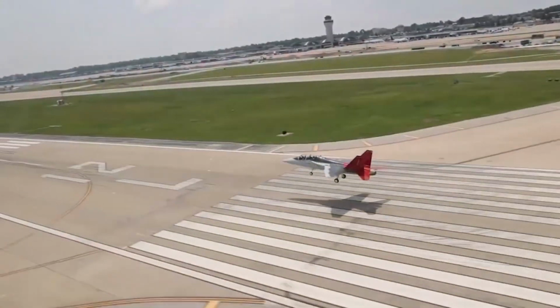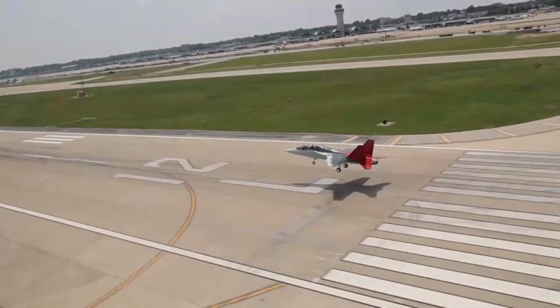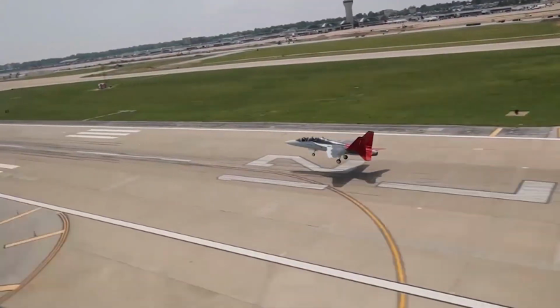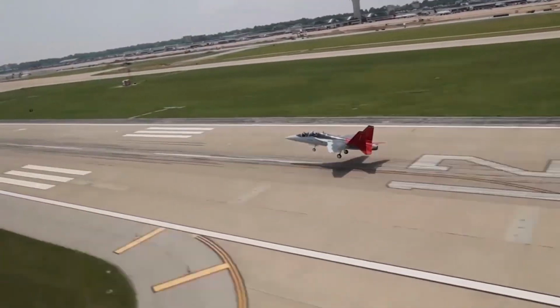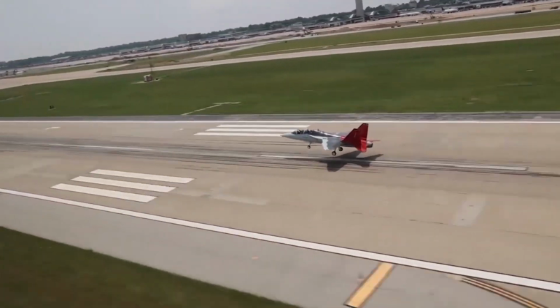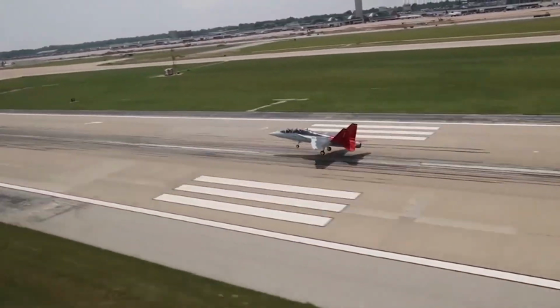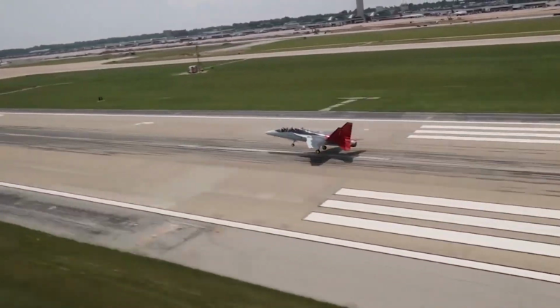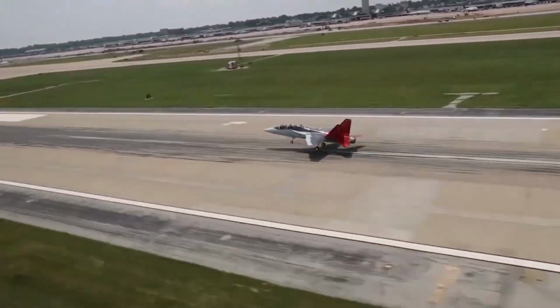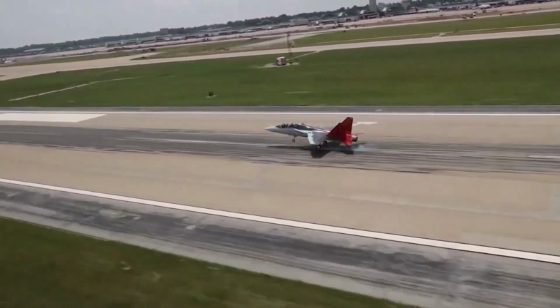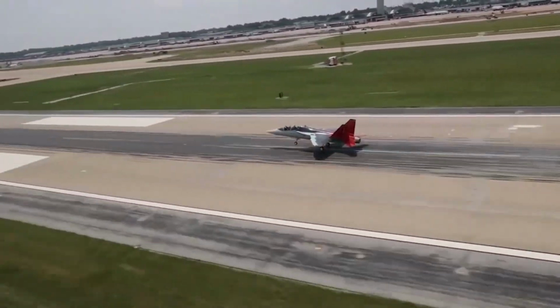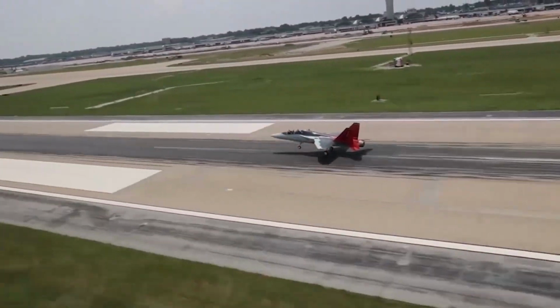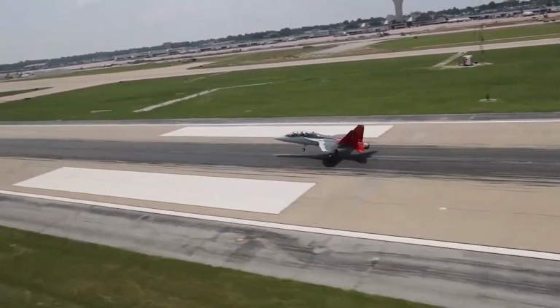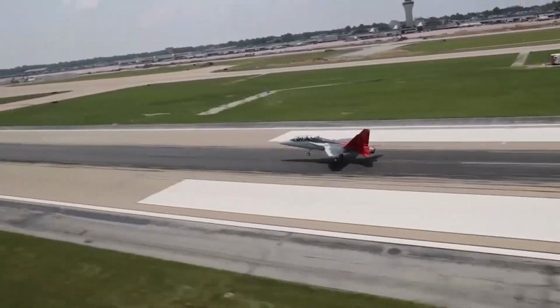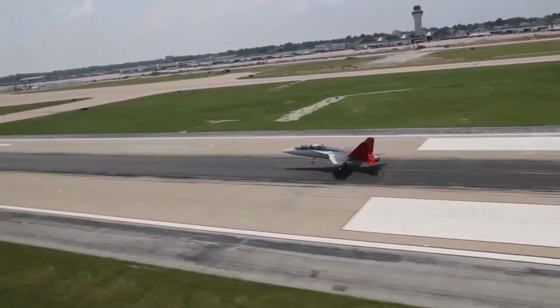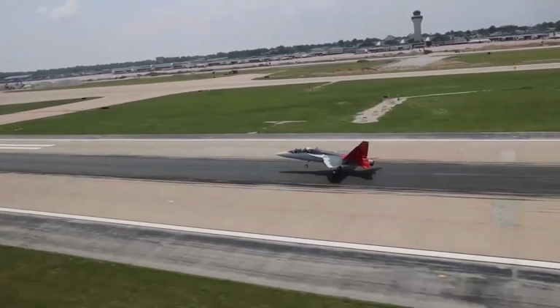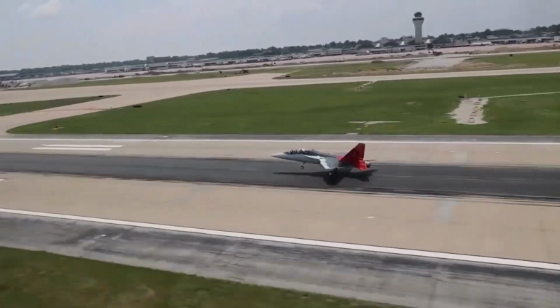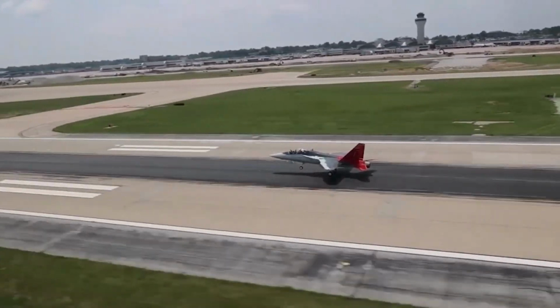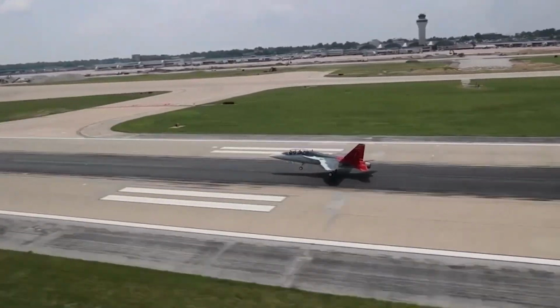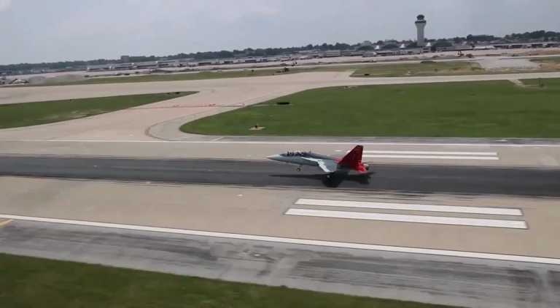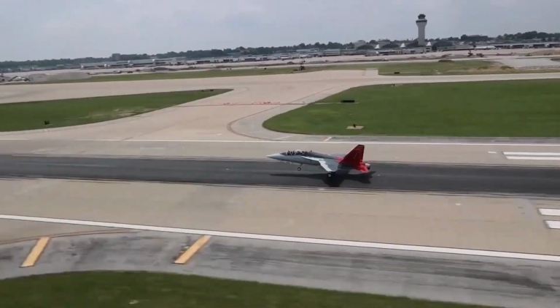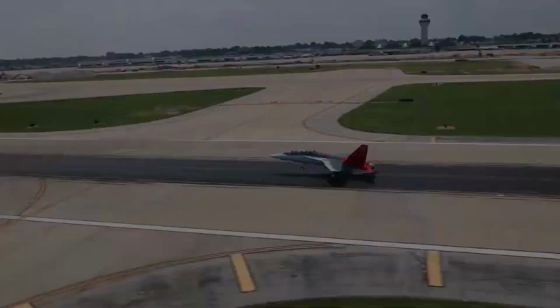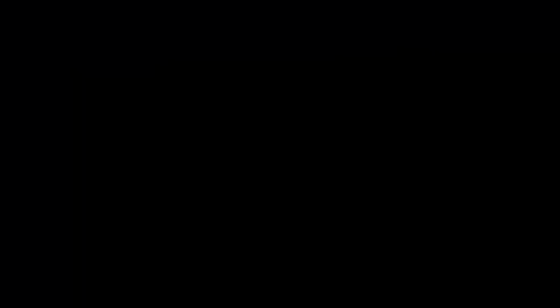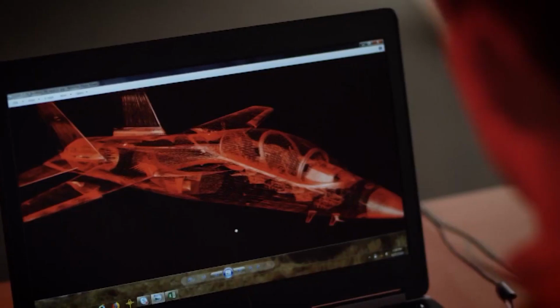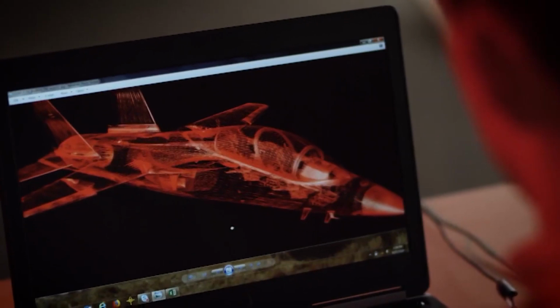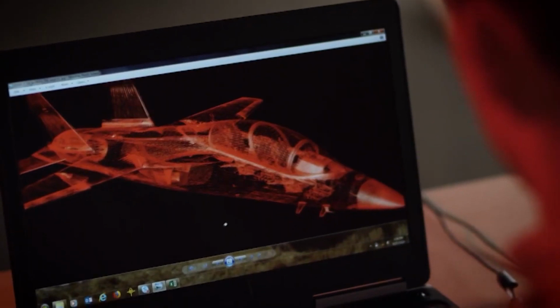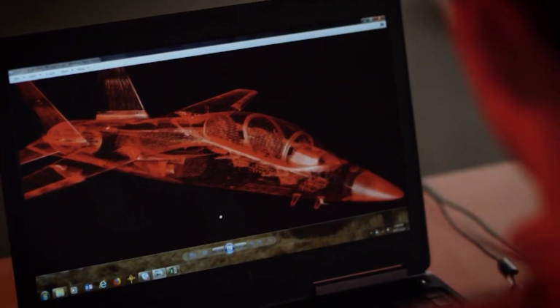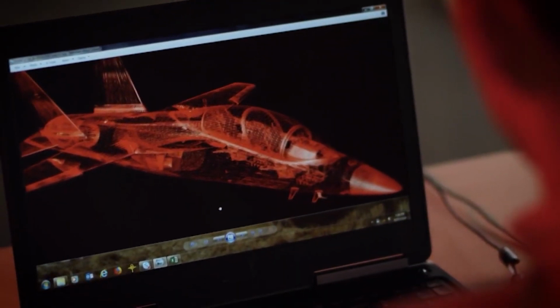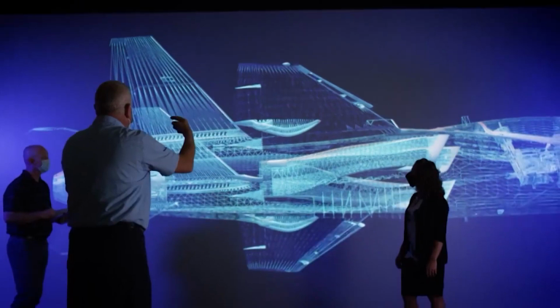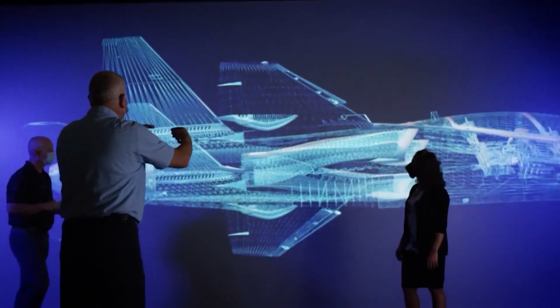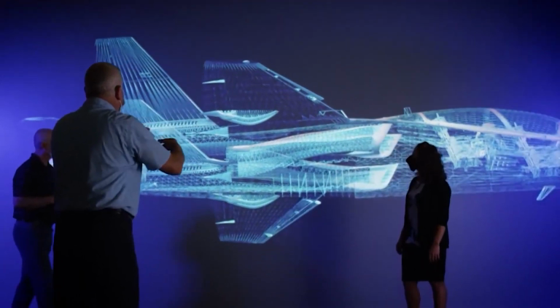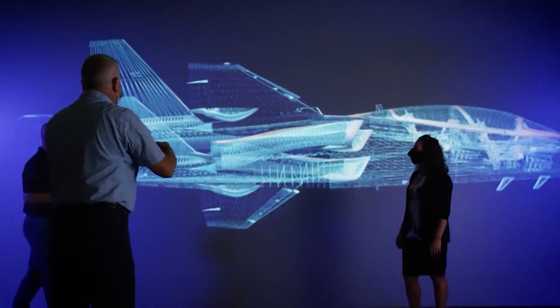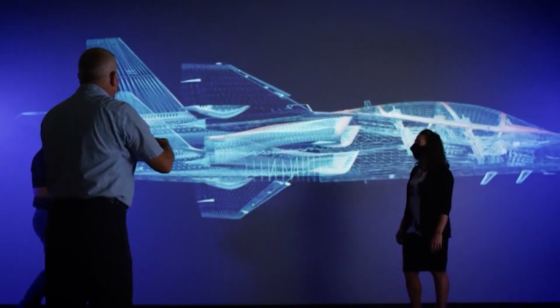The T-7A Red Hawk is a light jet trainer developed by Boeing and Saab. It is a twin-tailed, single-engine aircraft with a digital flight control system.